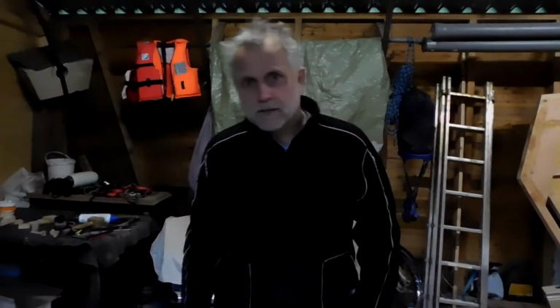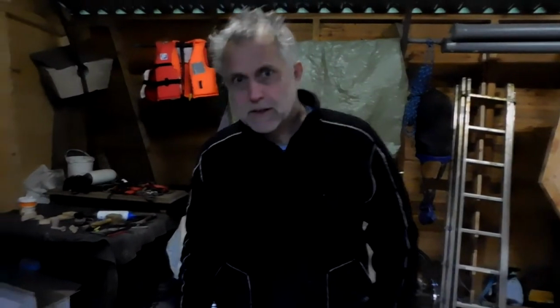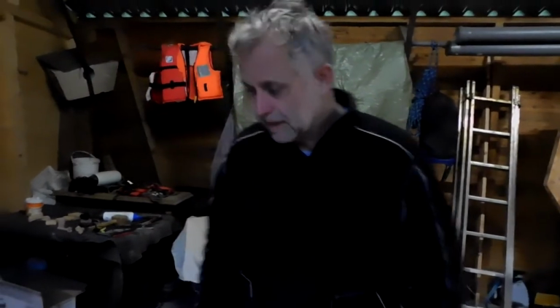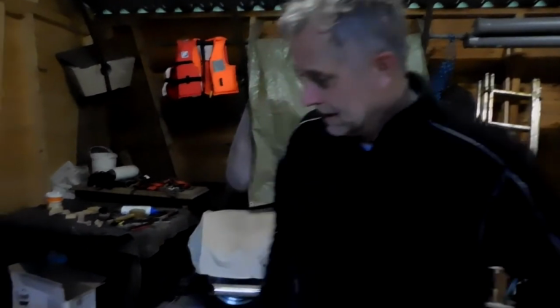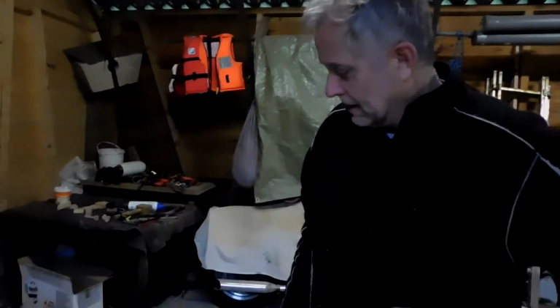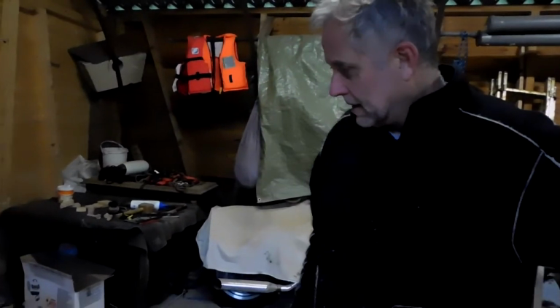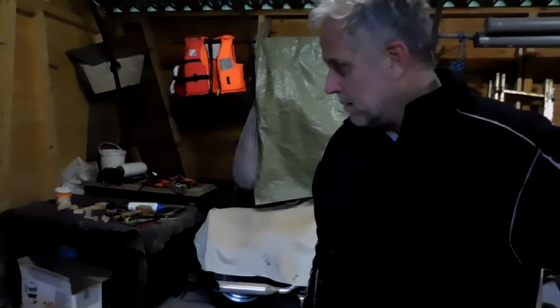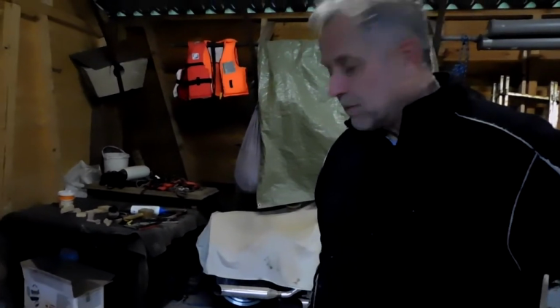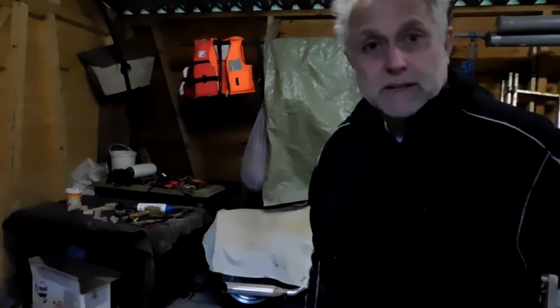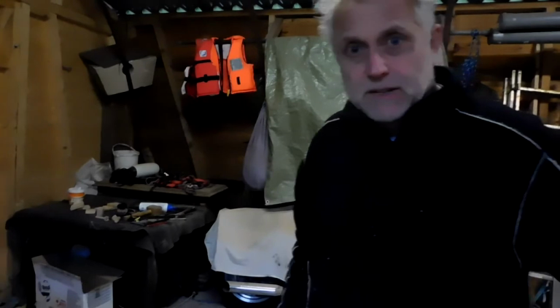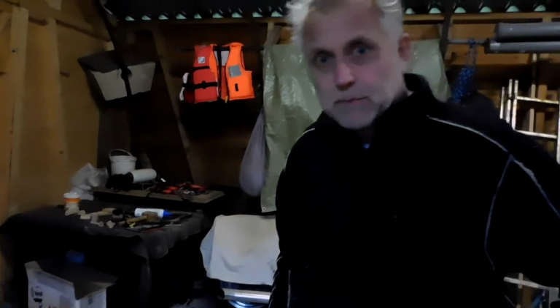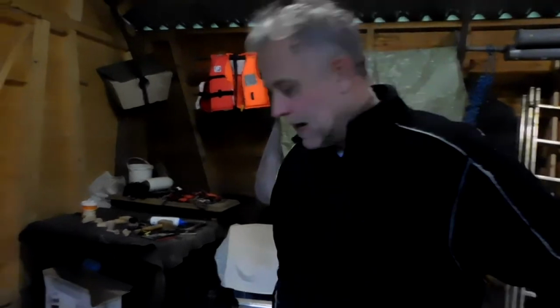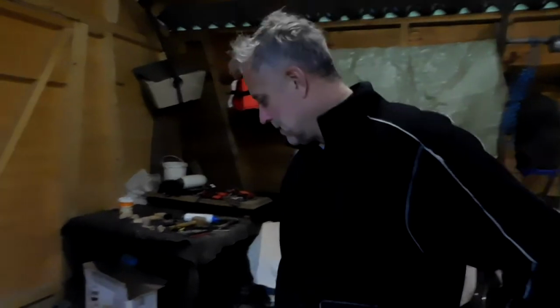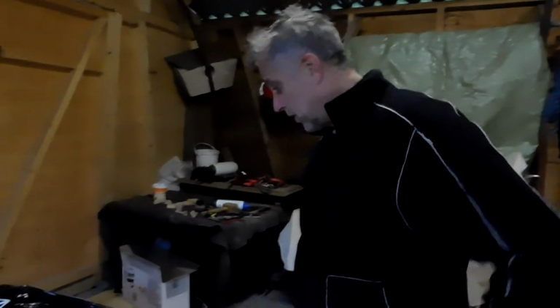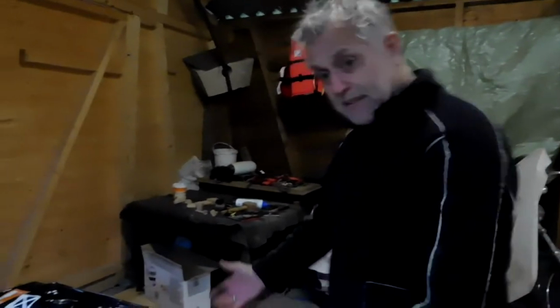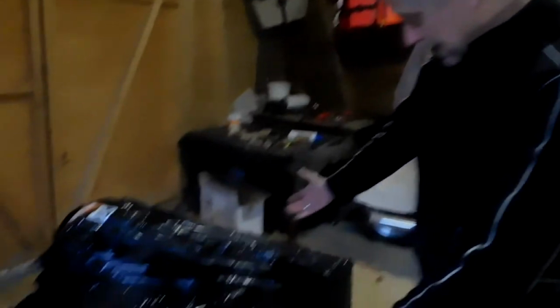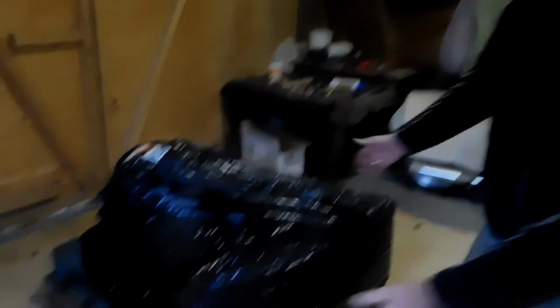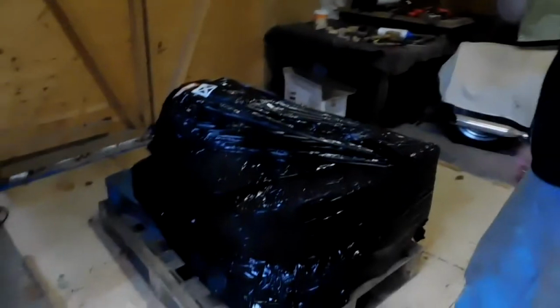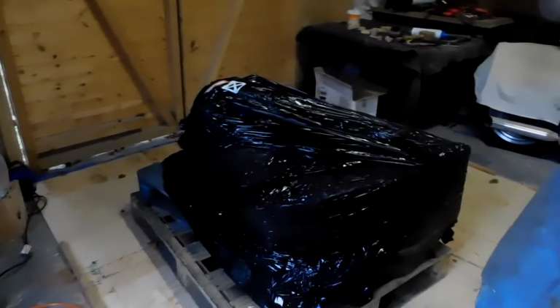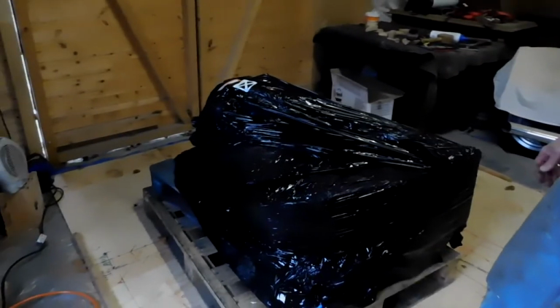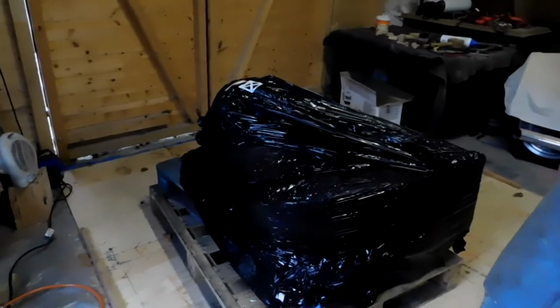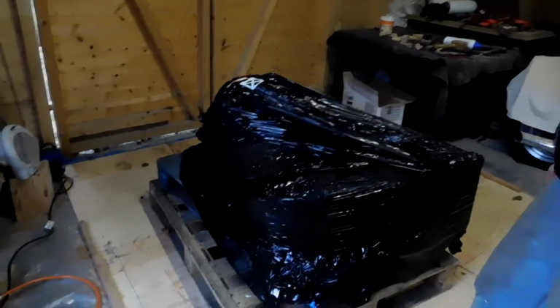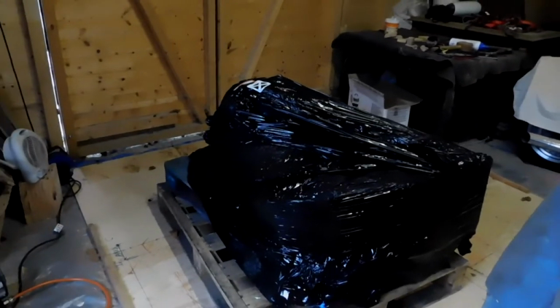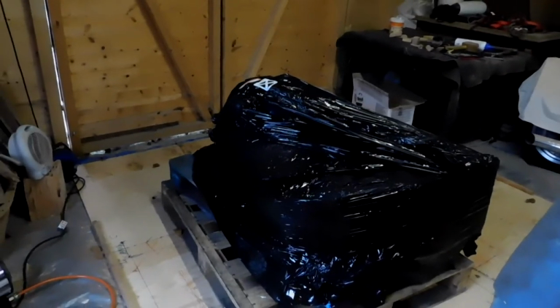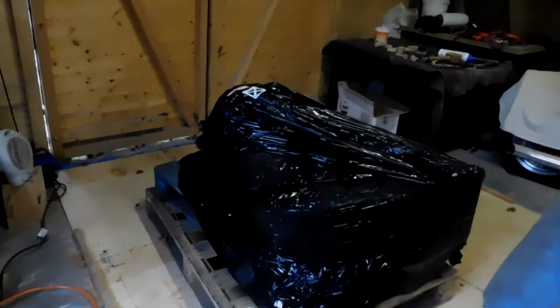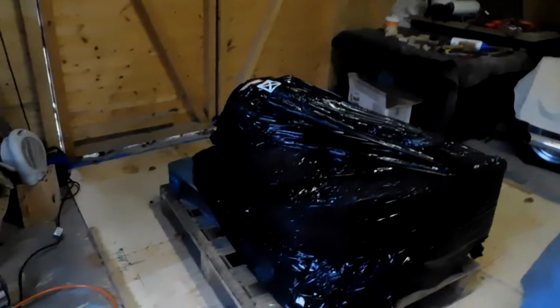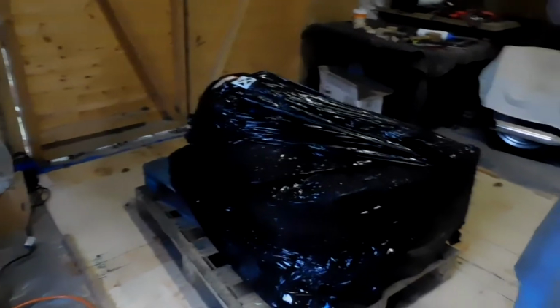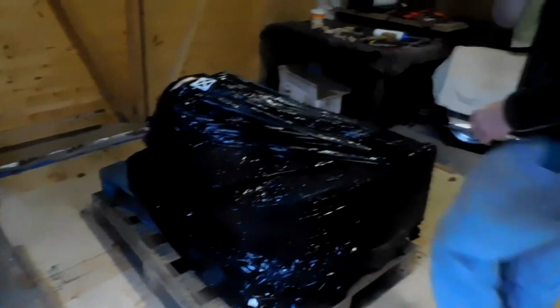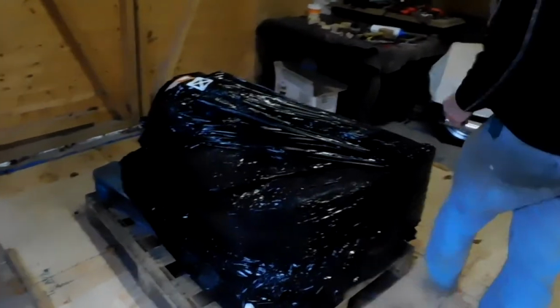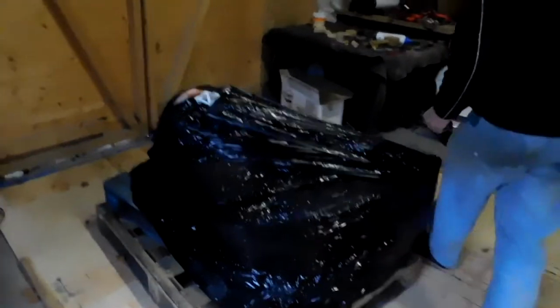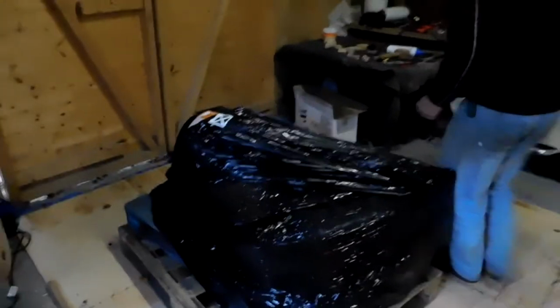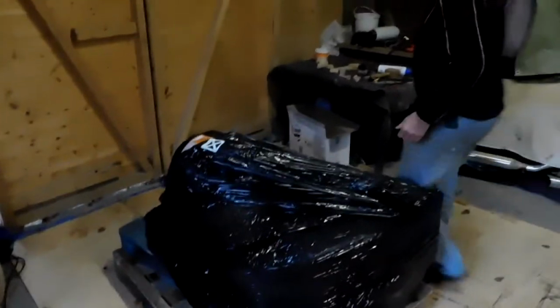Exciting day! The van from TNT has just been and we've got this here. Let's see what we've got in here — we'll open it up.